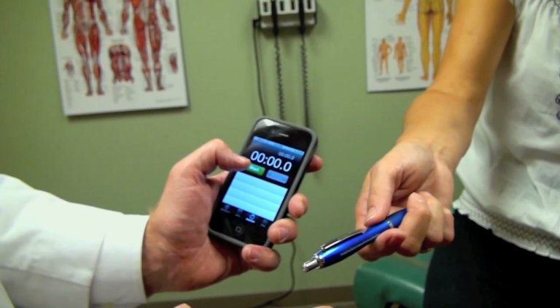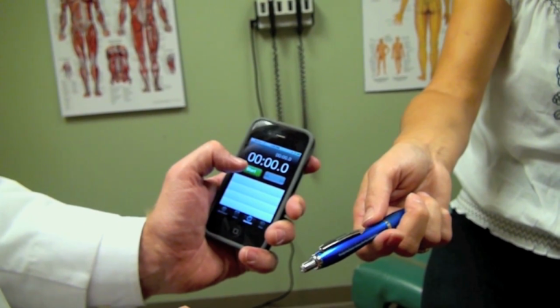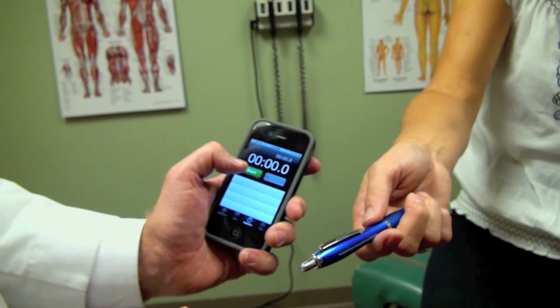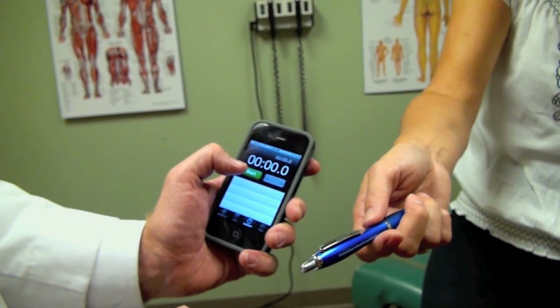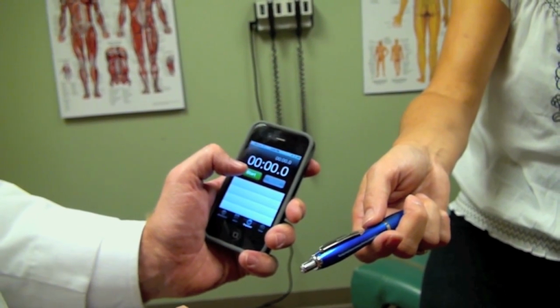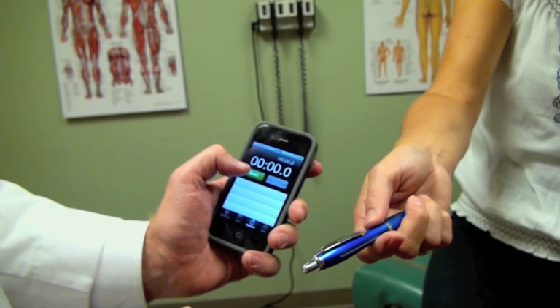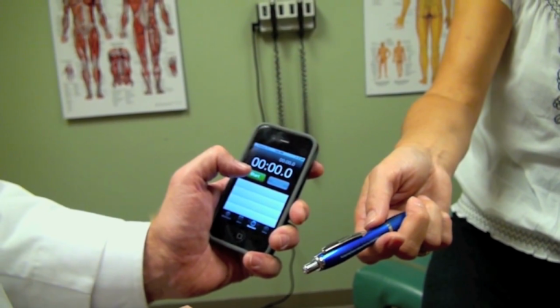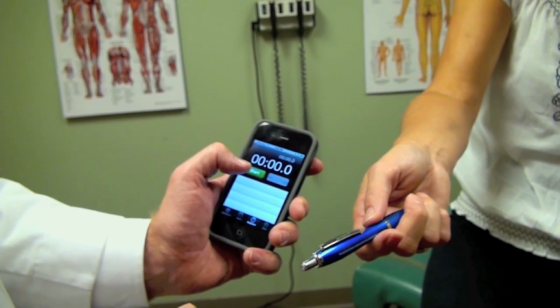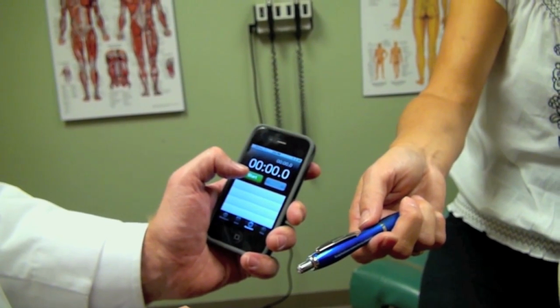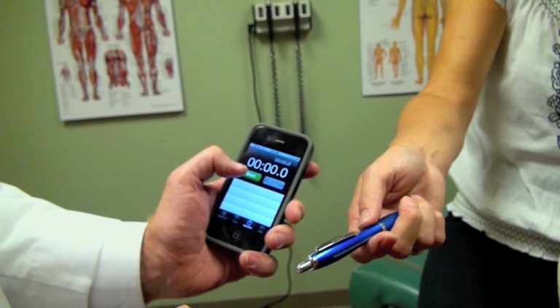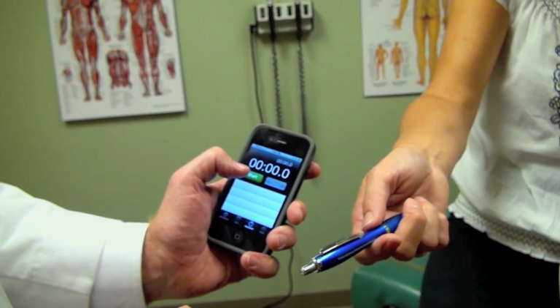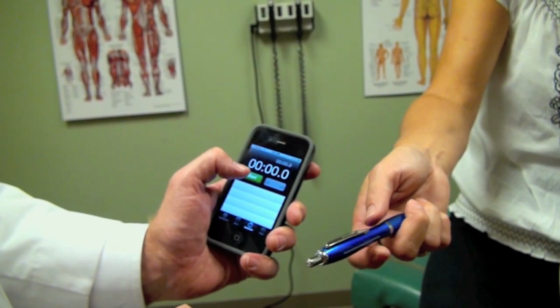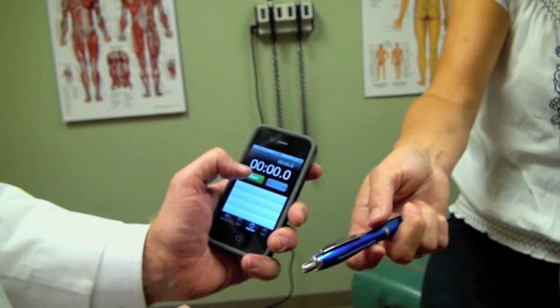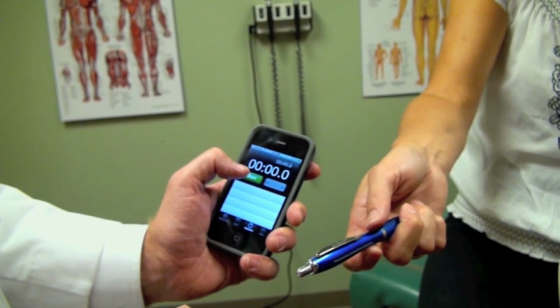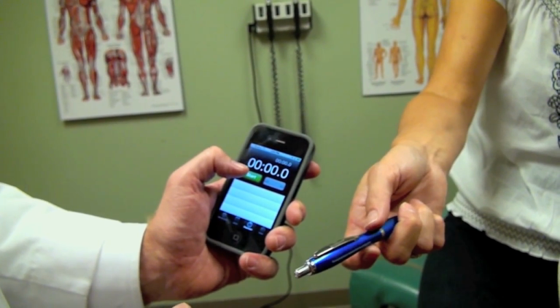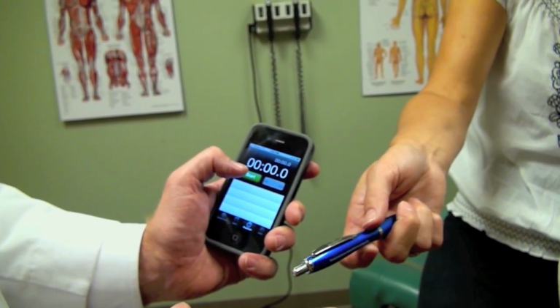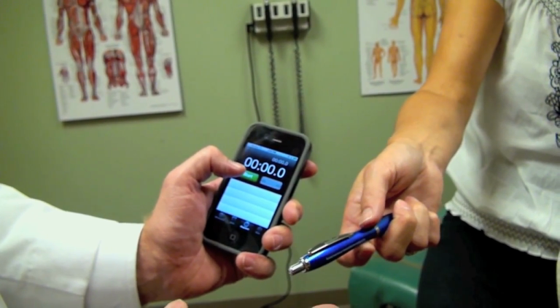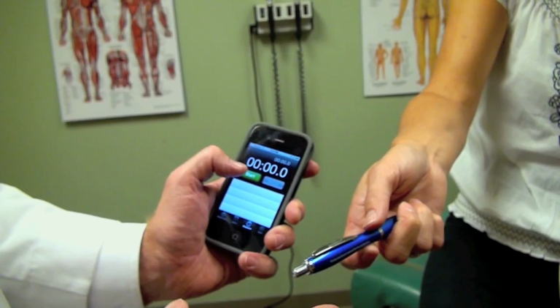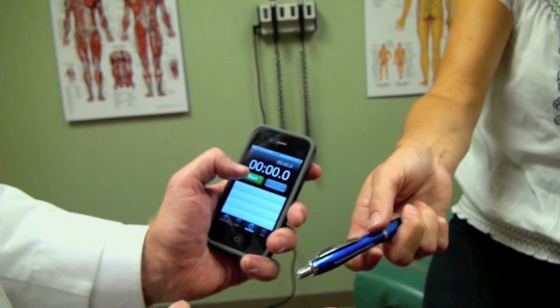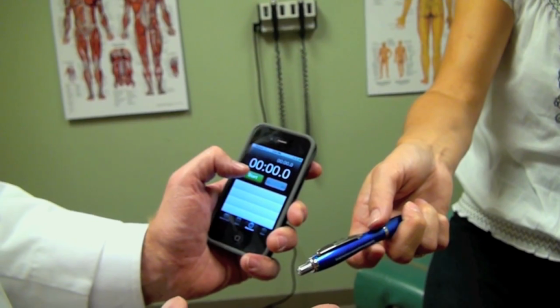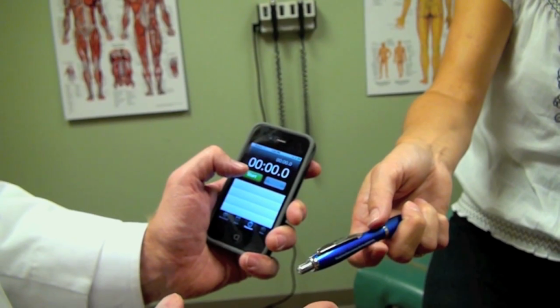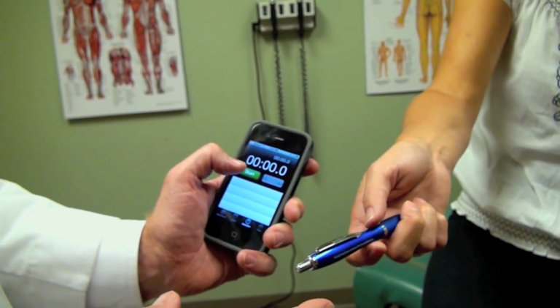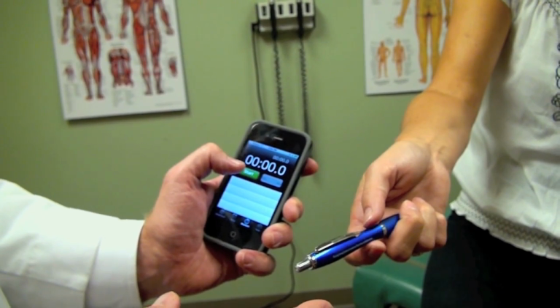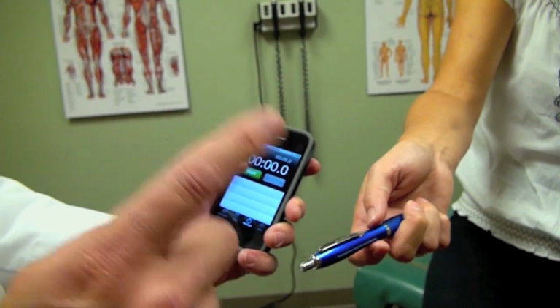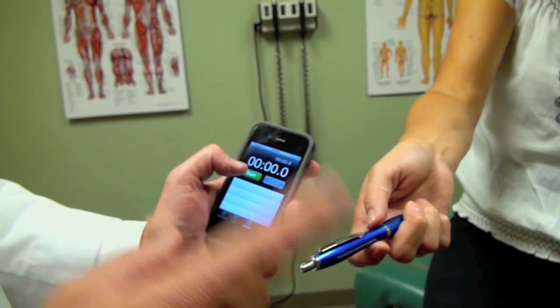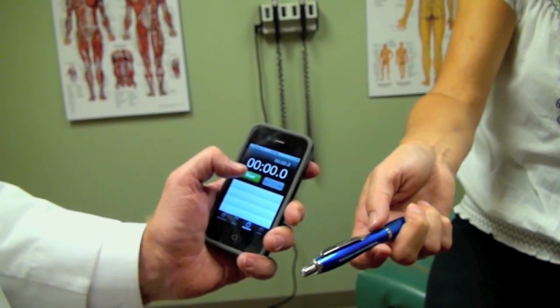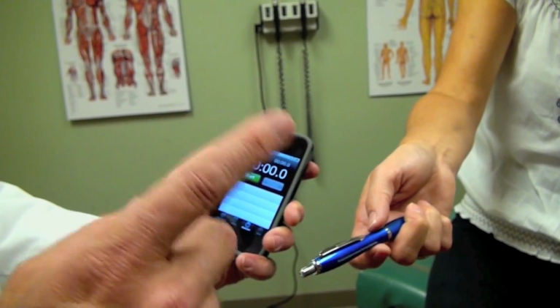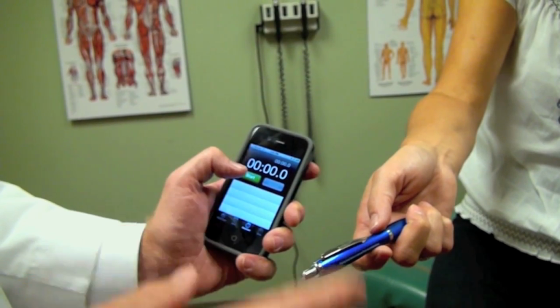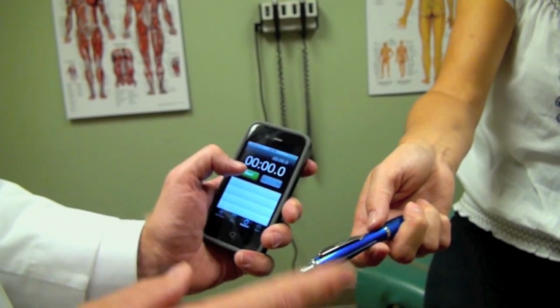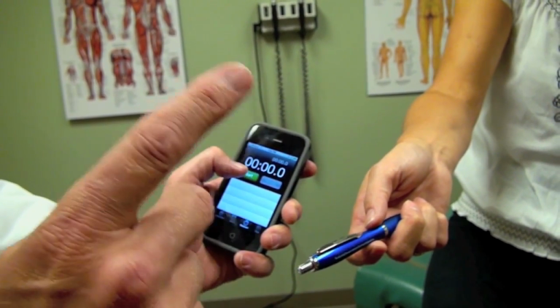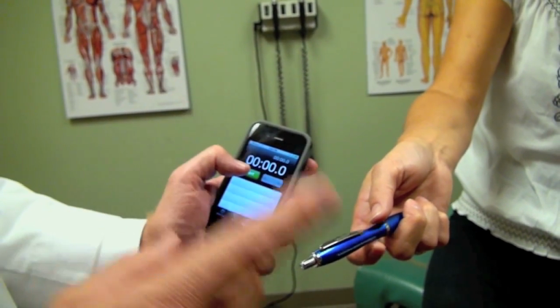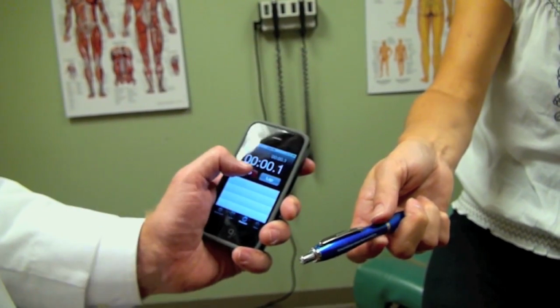I'm going to say, ready, set, go, and then begin the spin. Ready, set, go.